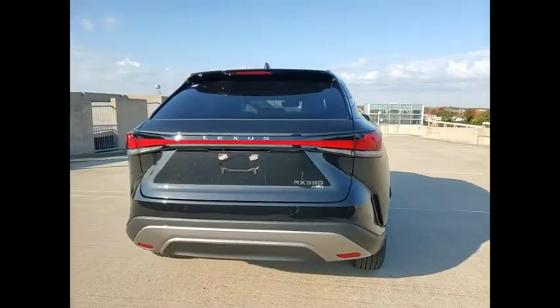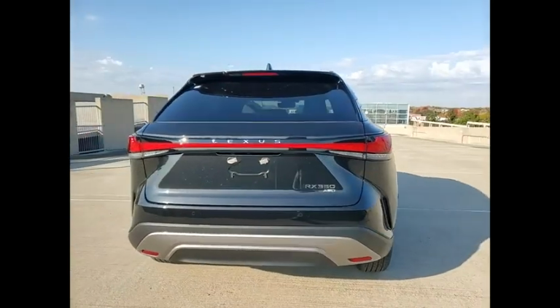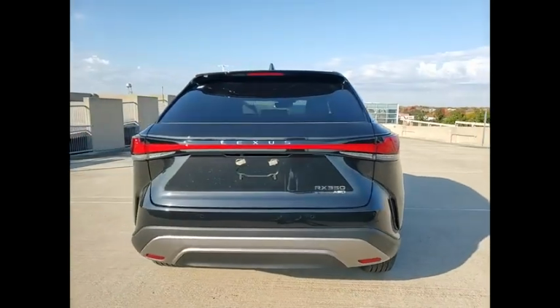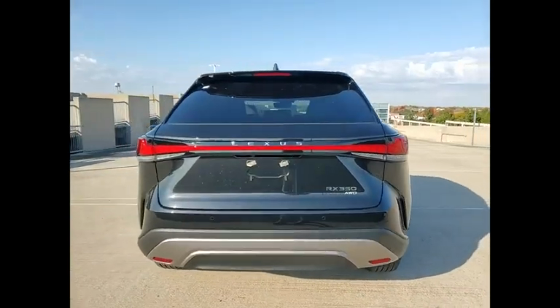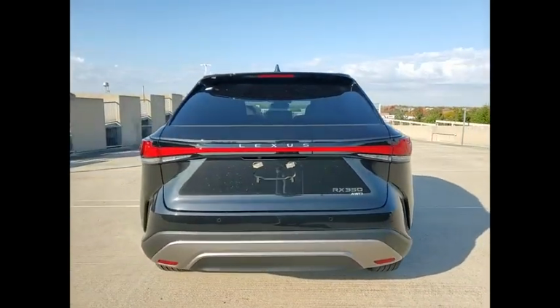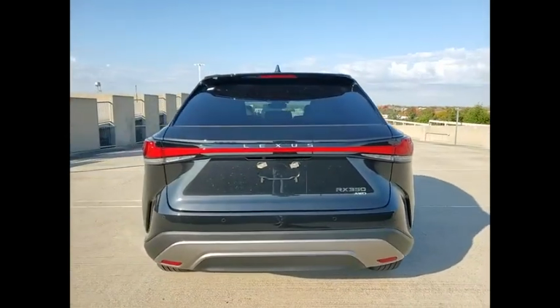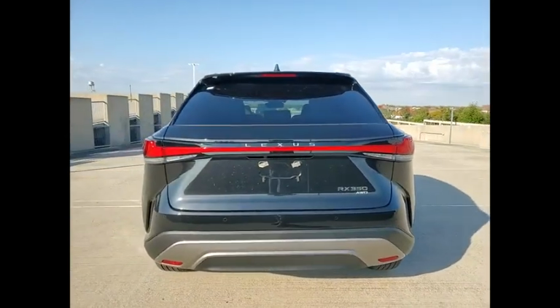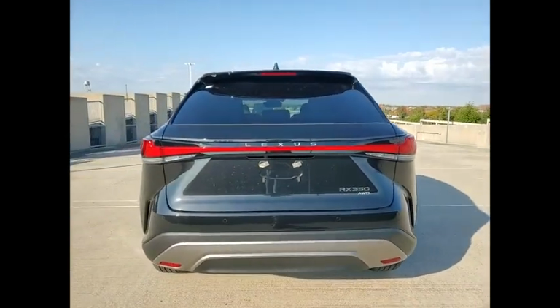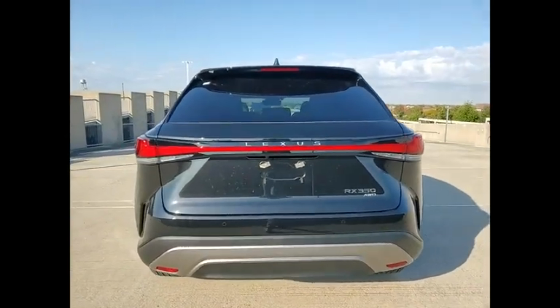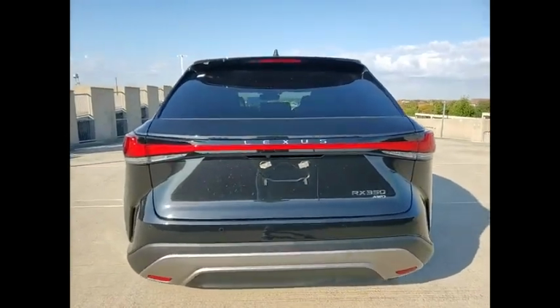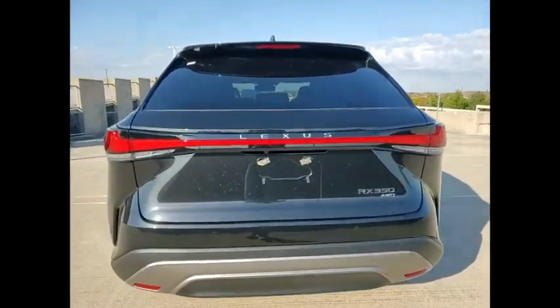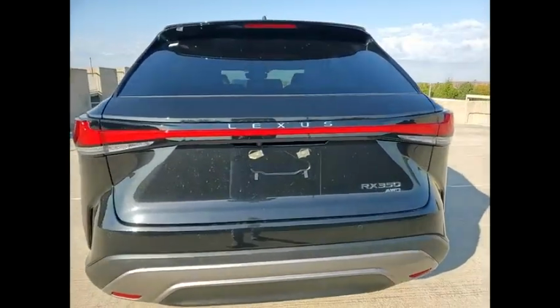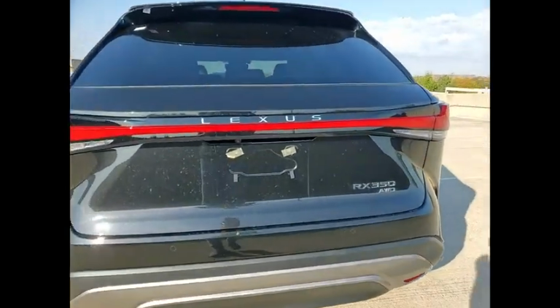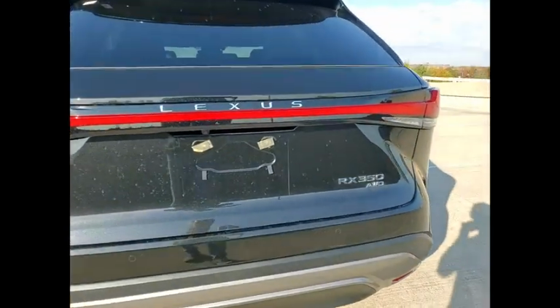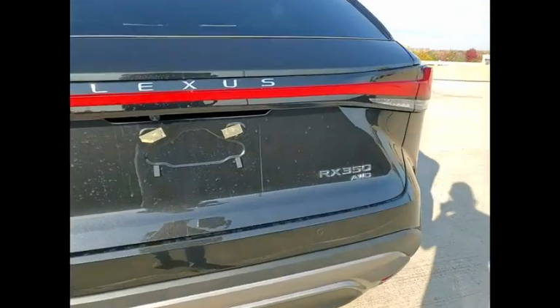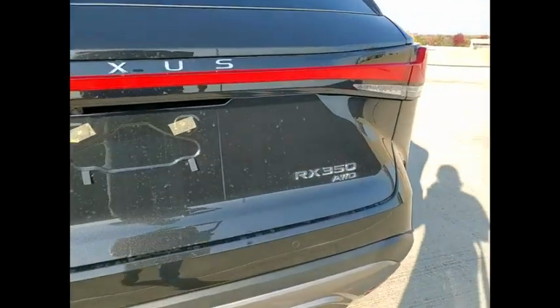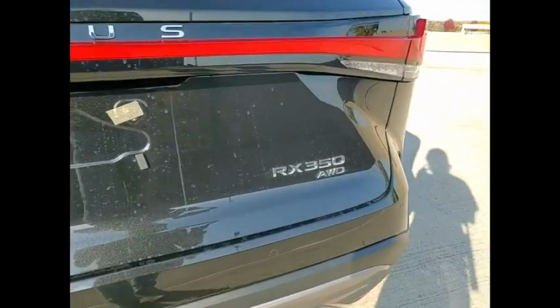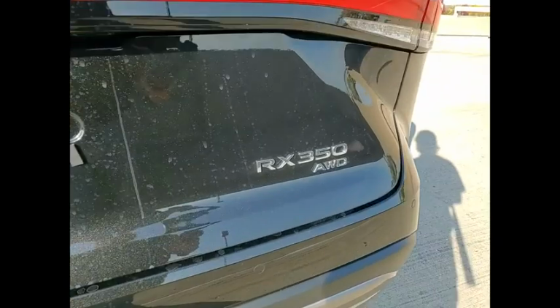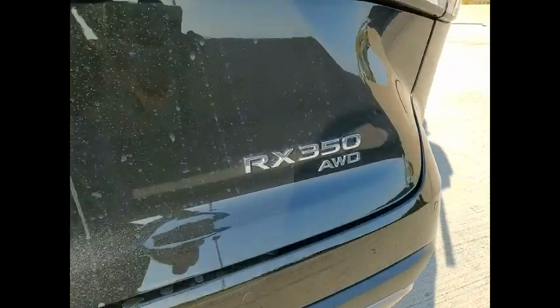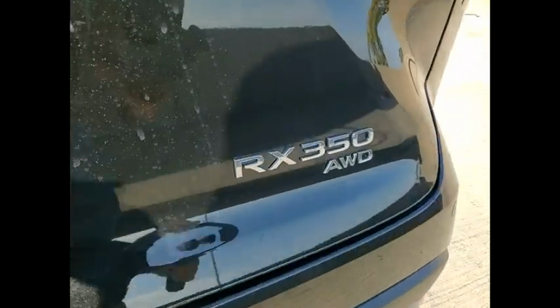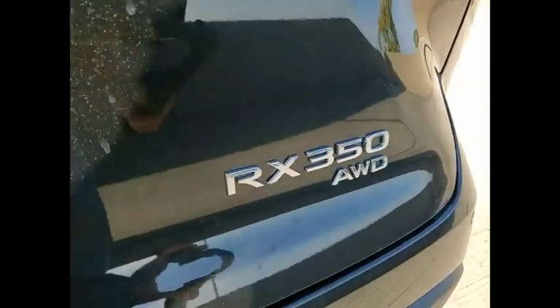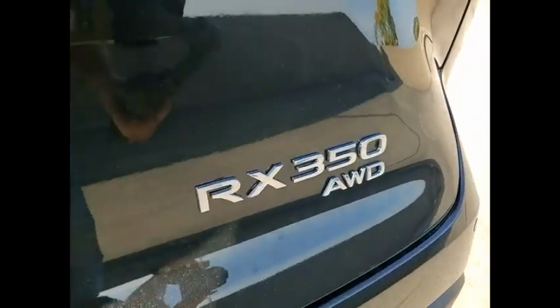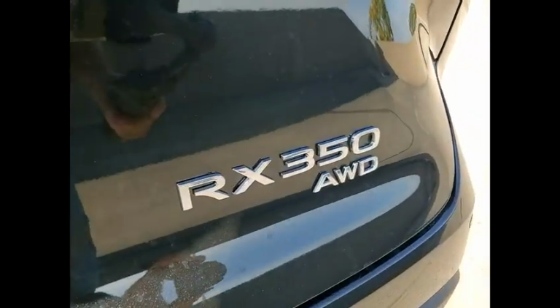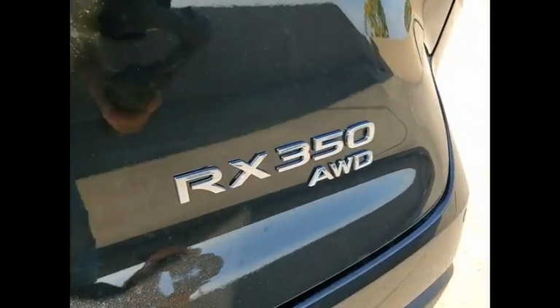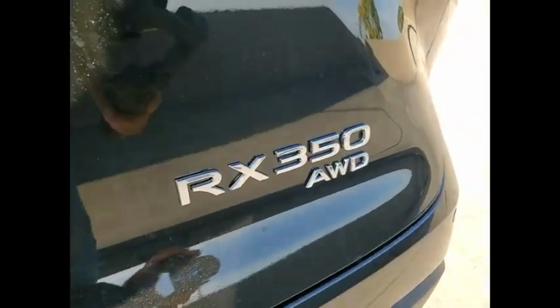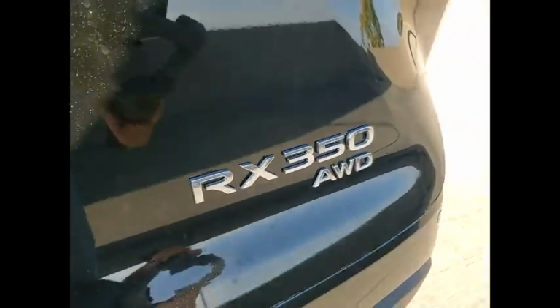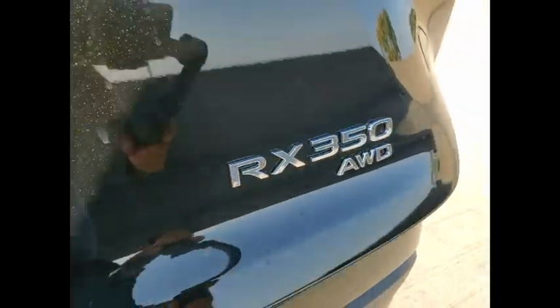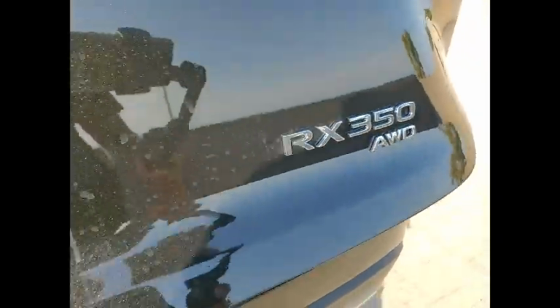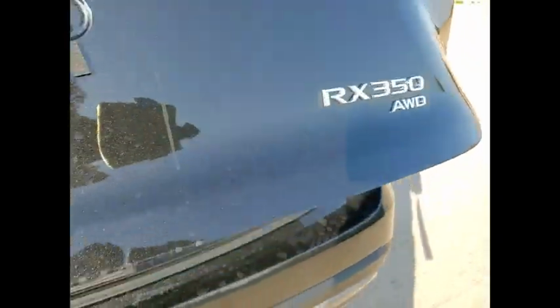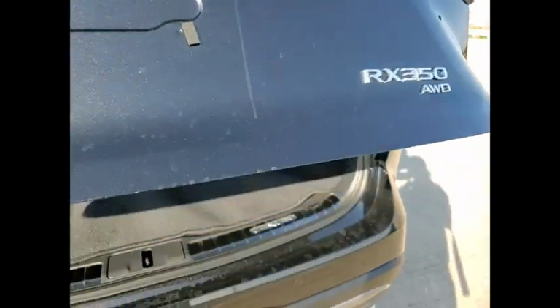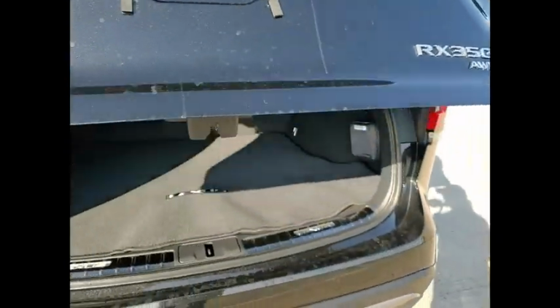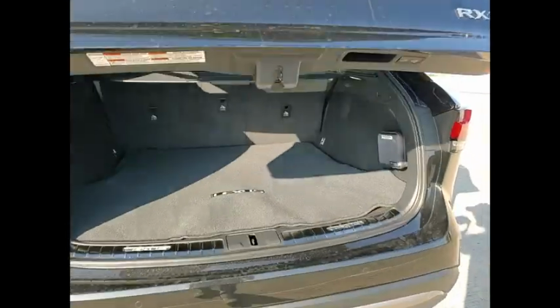Here are some of this vehicle's great options. Power windows with safety reverse. Remote engine start. Traction control. Stability control.